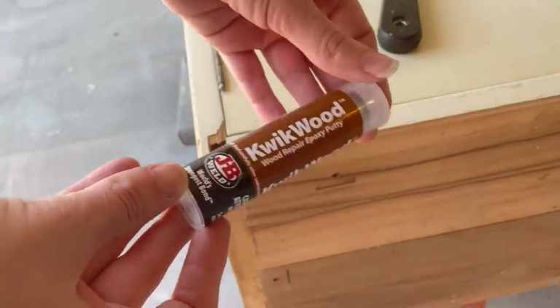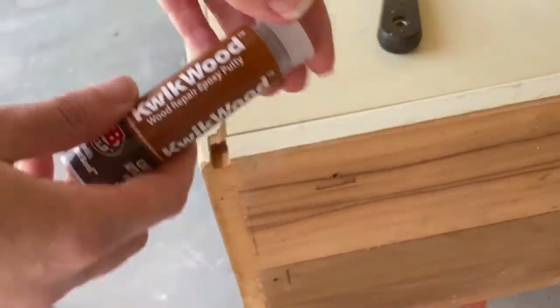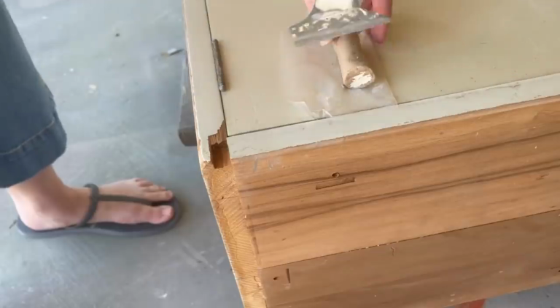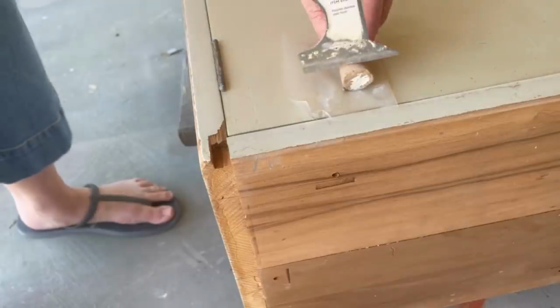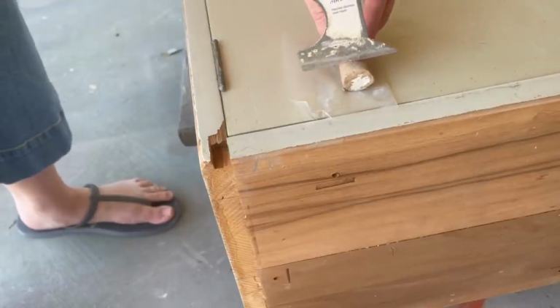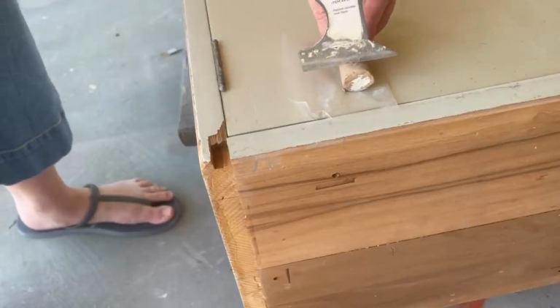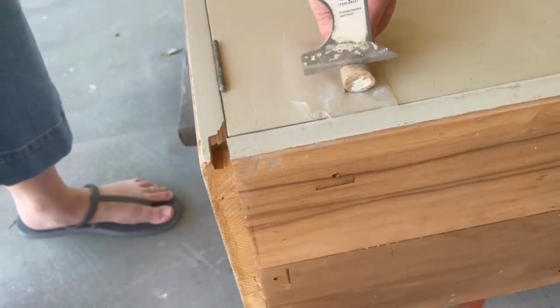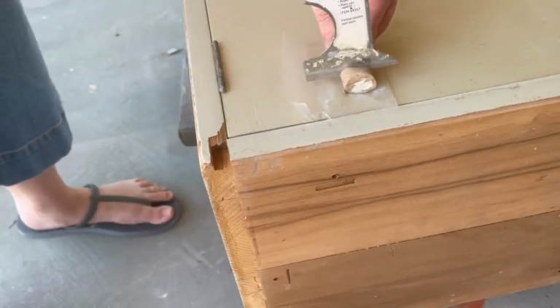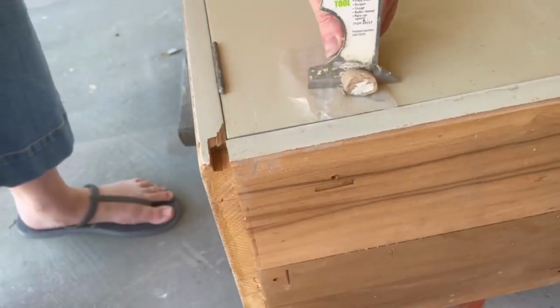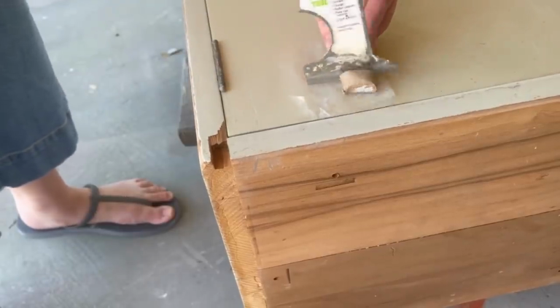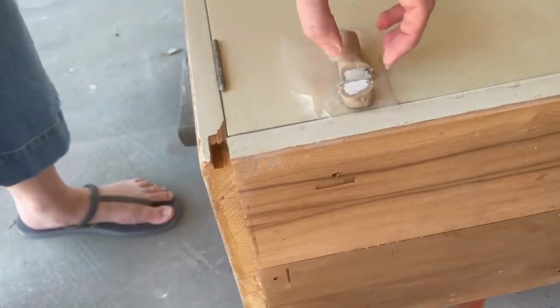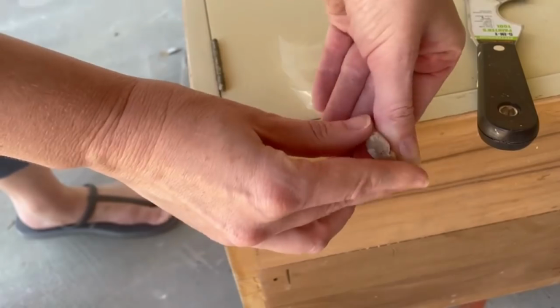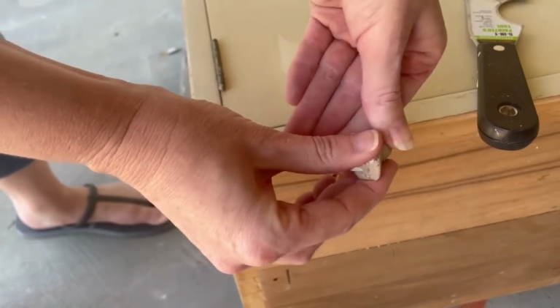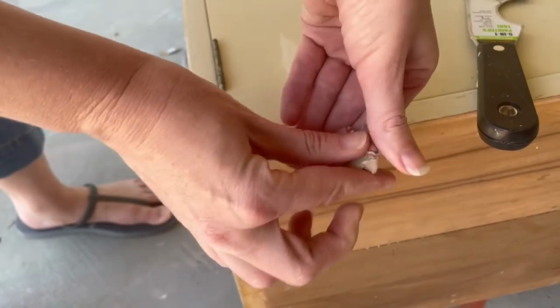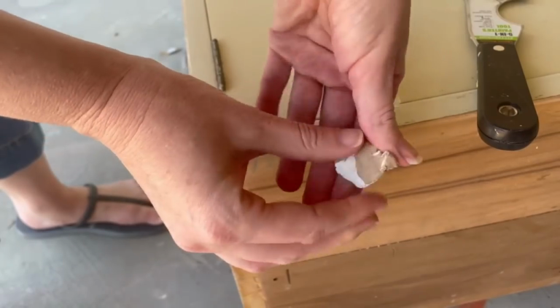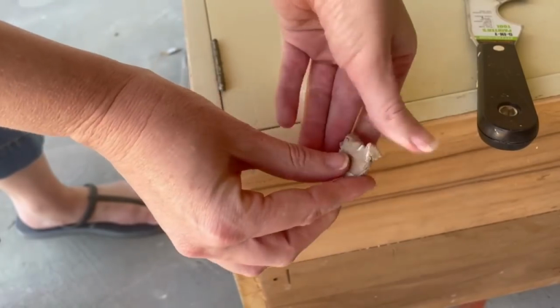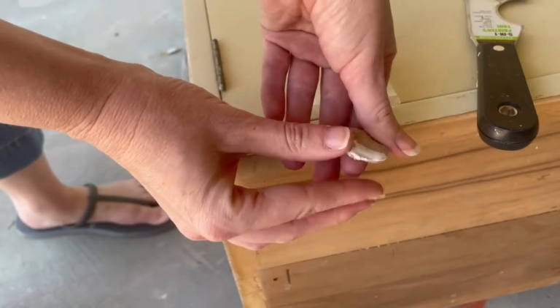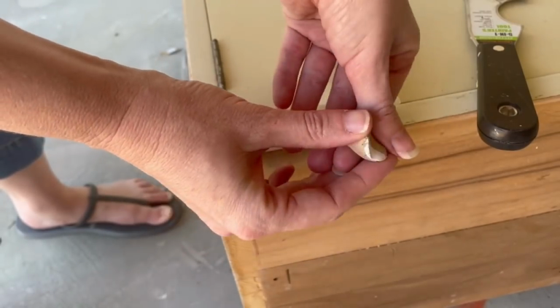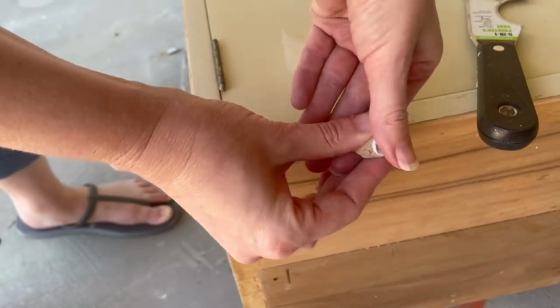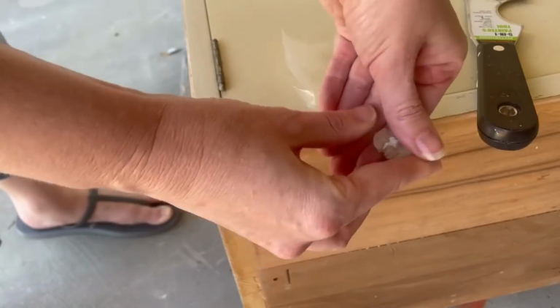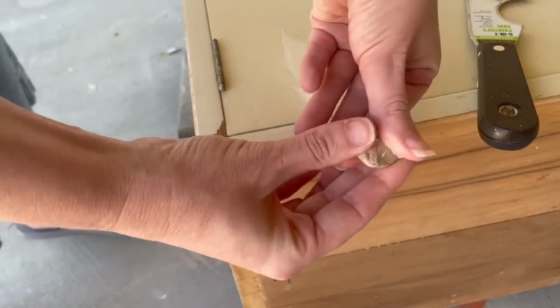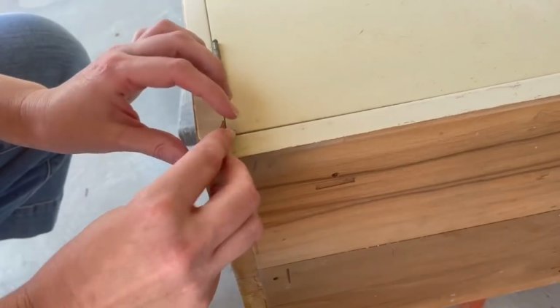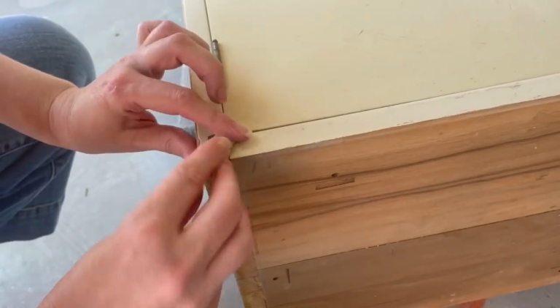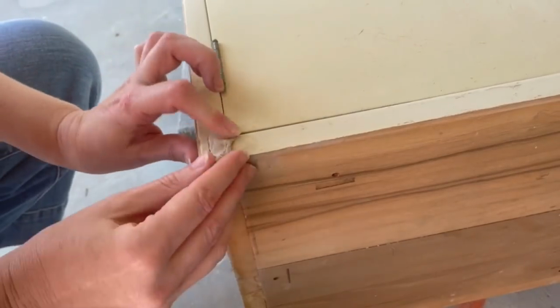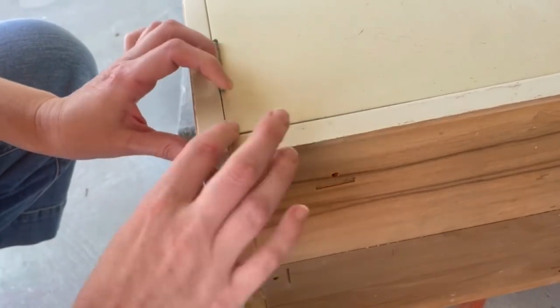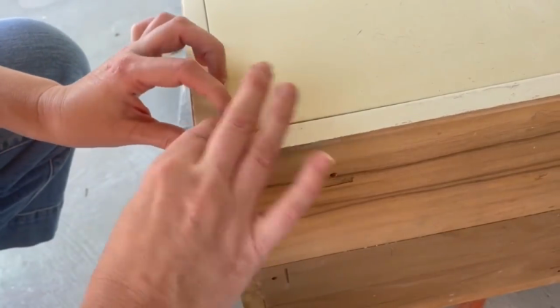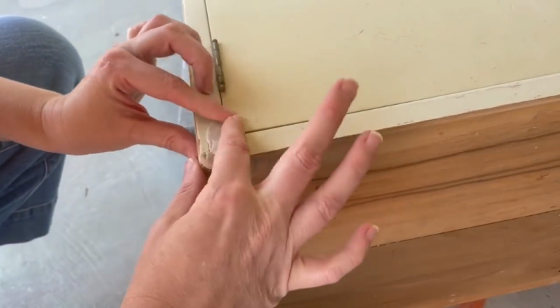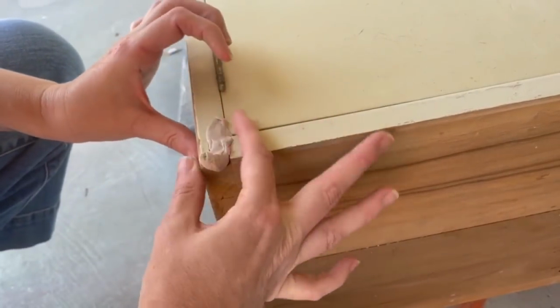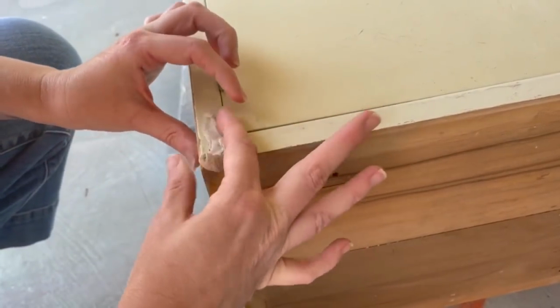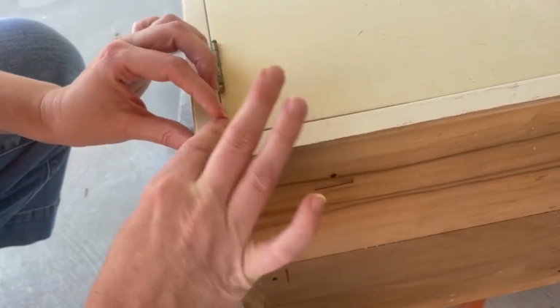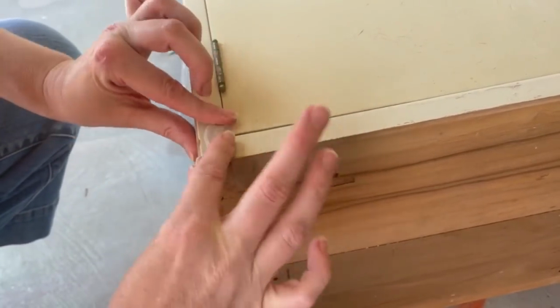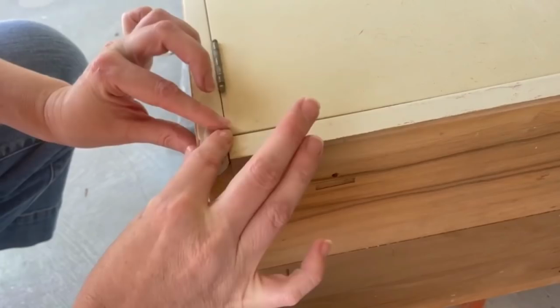There was a large chunk missing towards the bottom of this cabinet, so I used a two-part epoxy putty called Quick Wood. You mix it up until it's a uniform color and then just apply it where you need it for the fix.